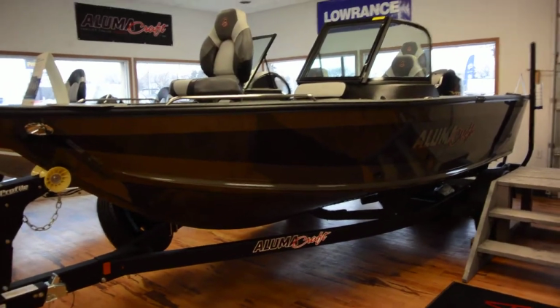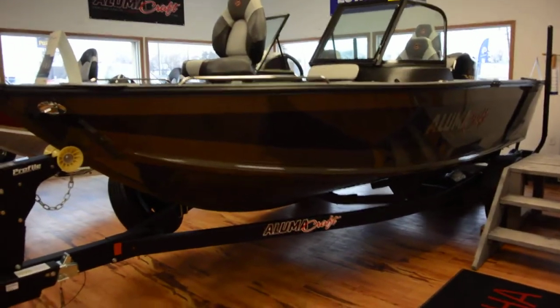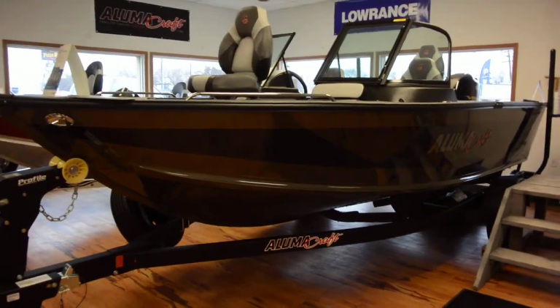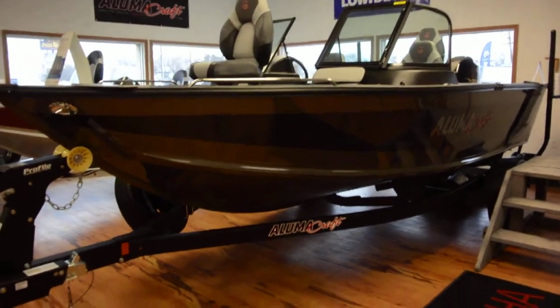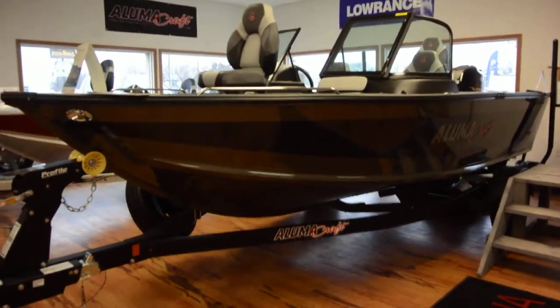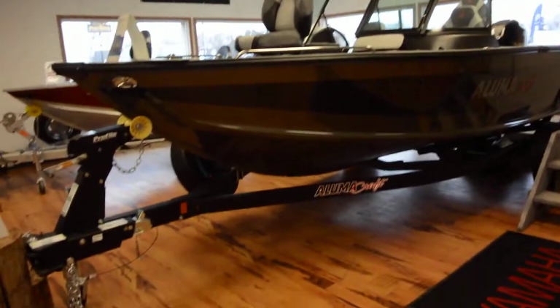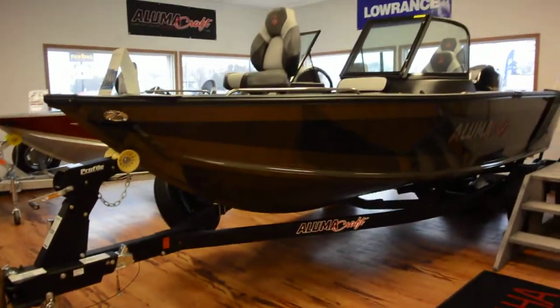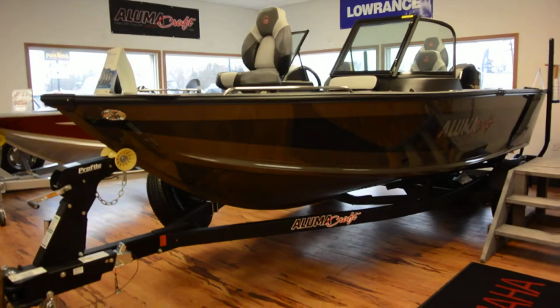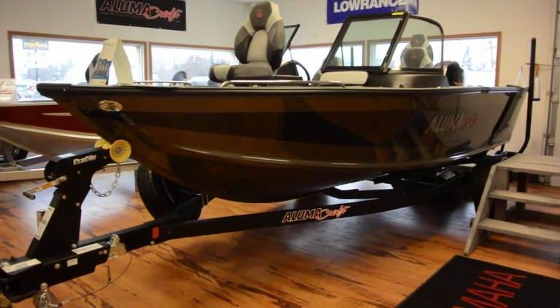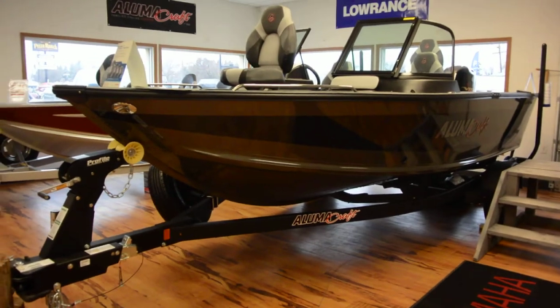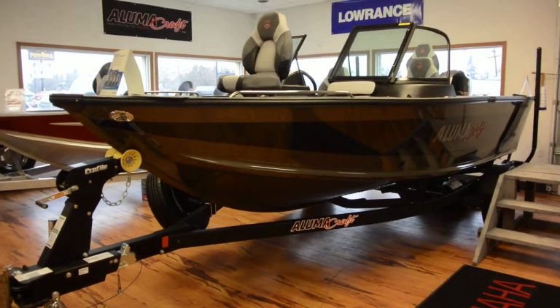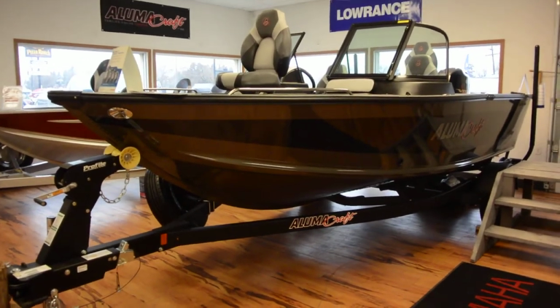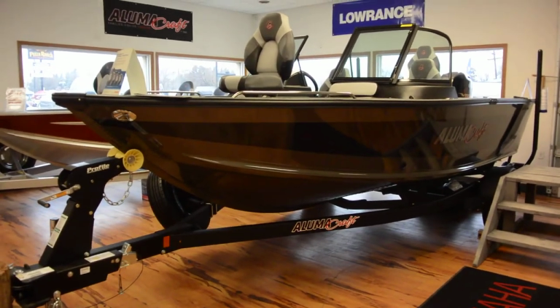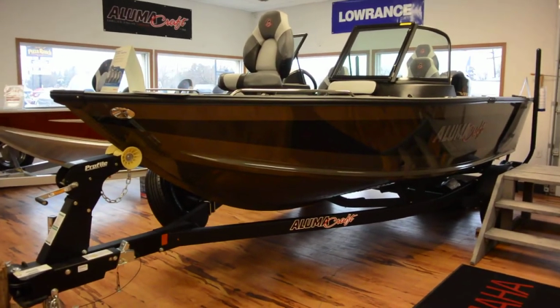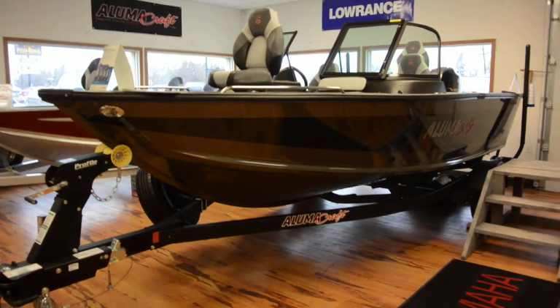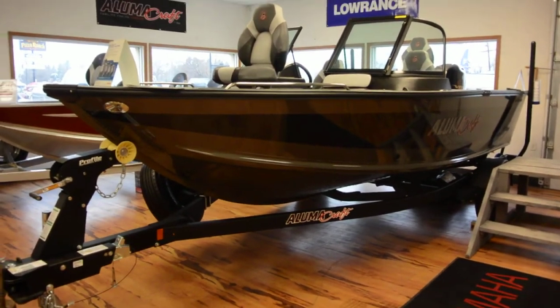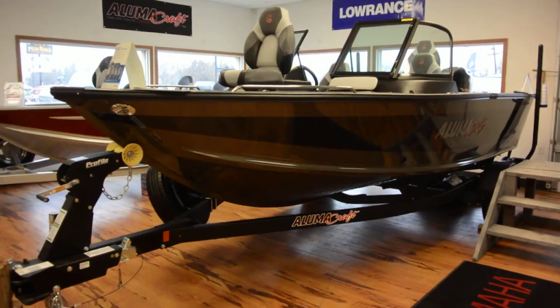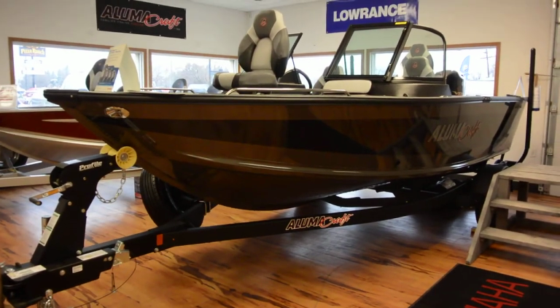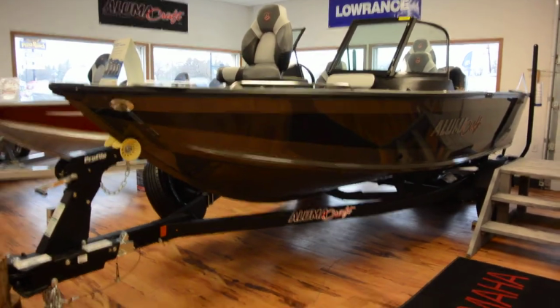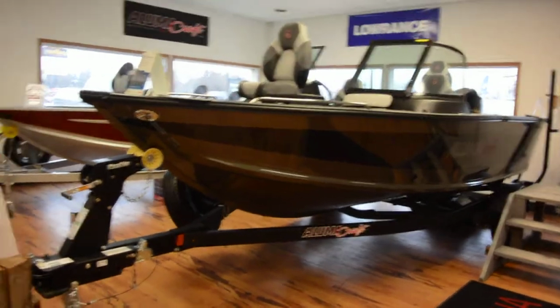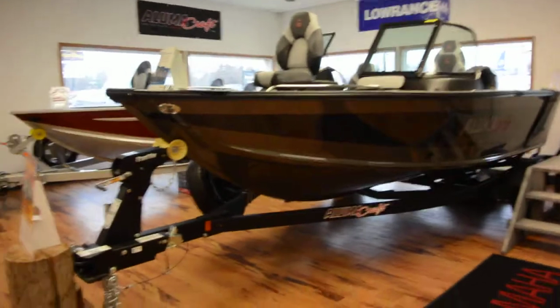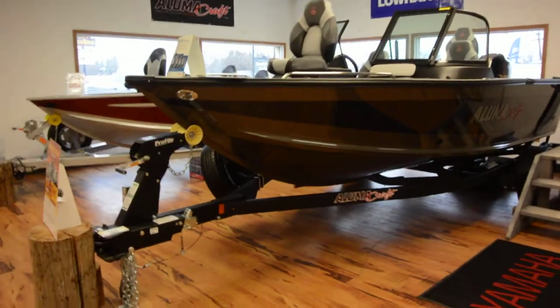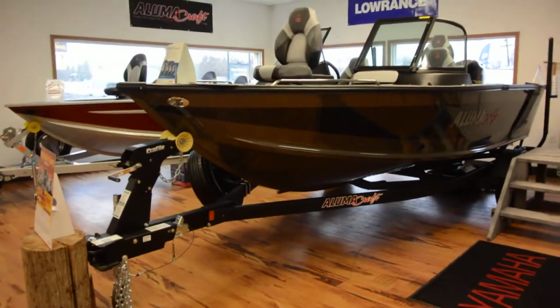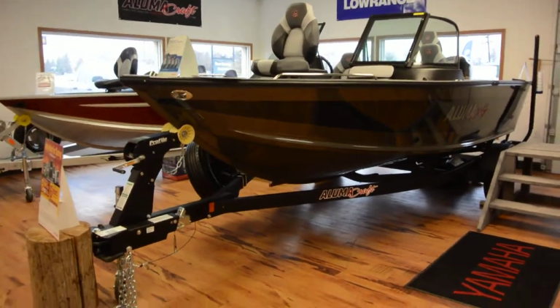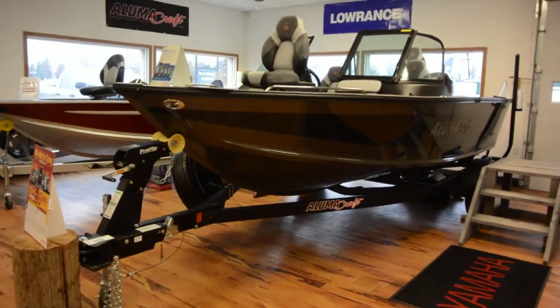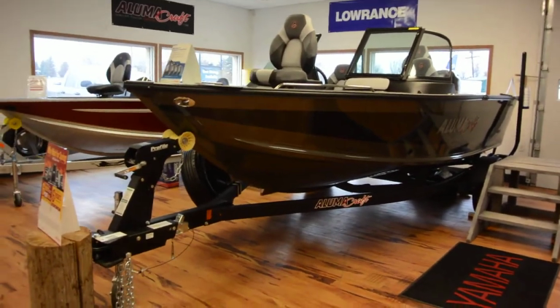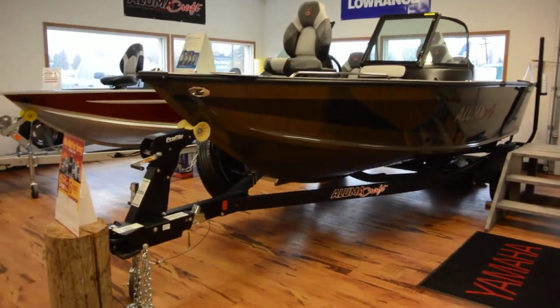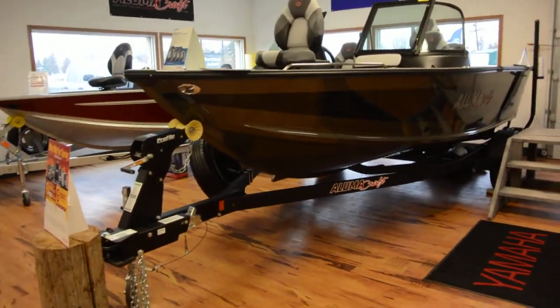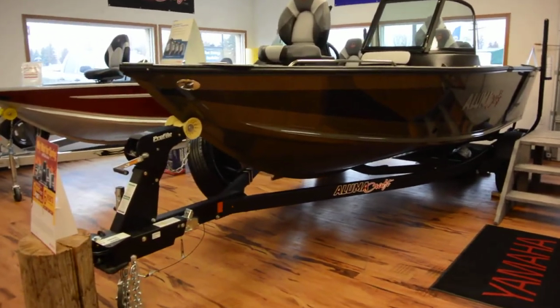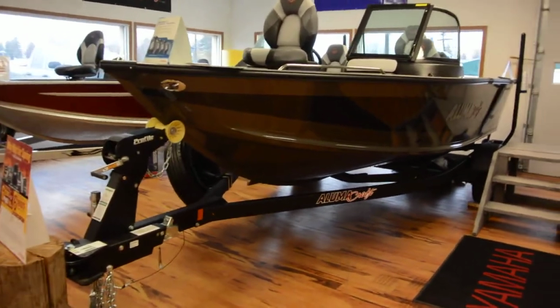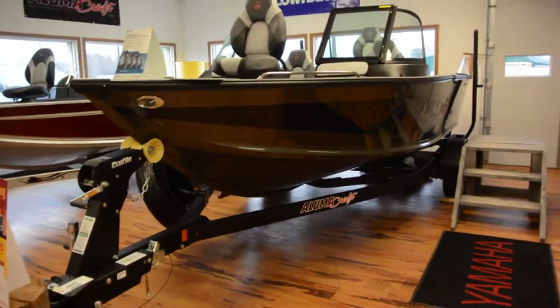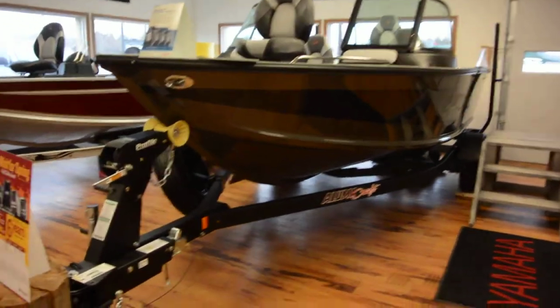Hey everybody, Steve here at Great Lakes Marine in Spirit Lake, Iowa, coming today to check out the all-new 2019 Lumicraft 175 Trophy Sport and see what it has to show.